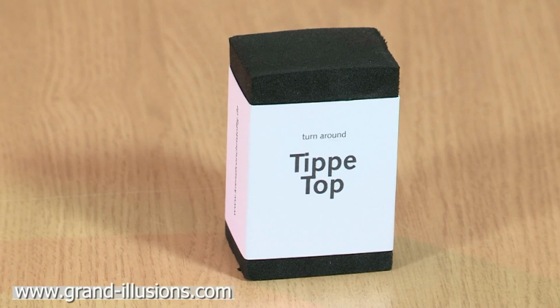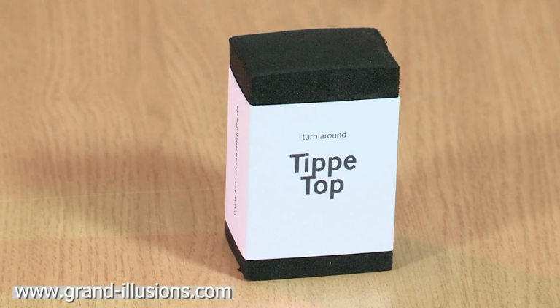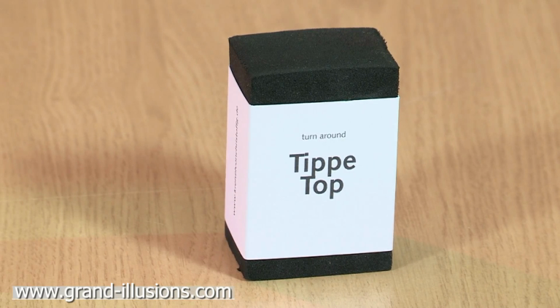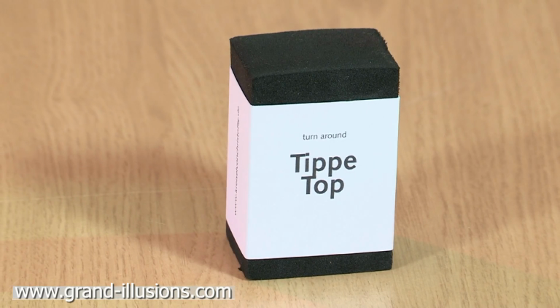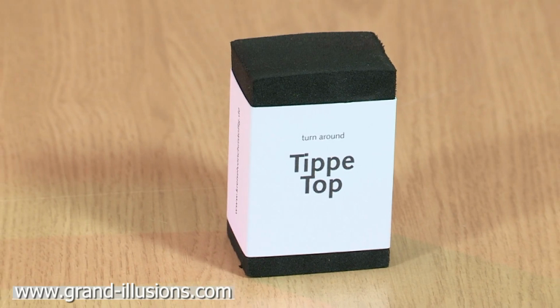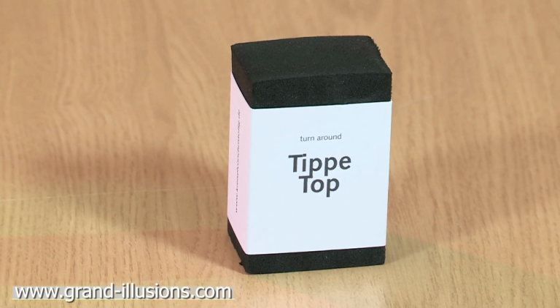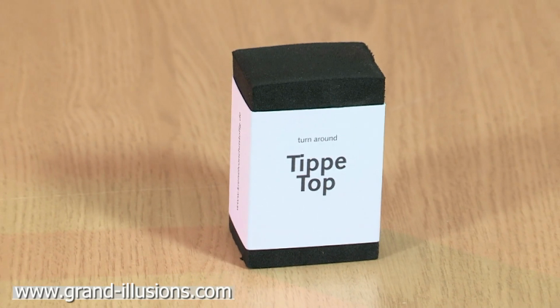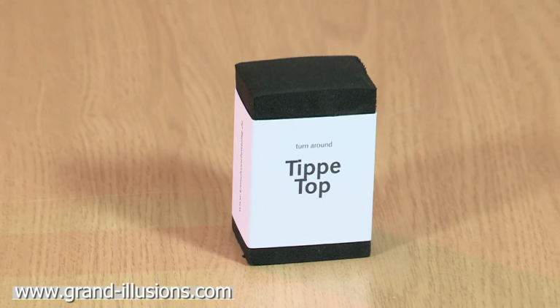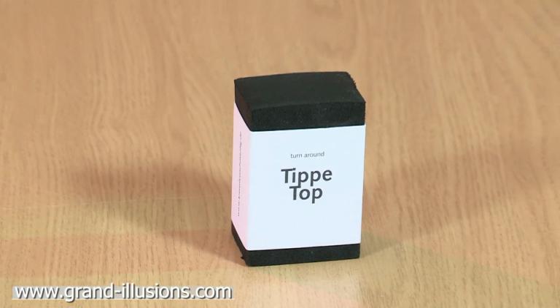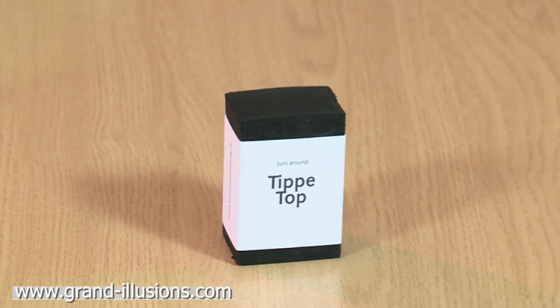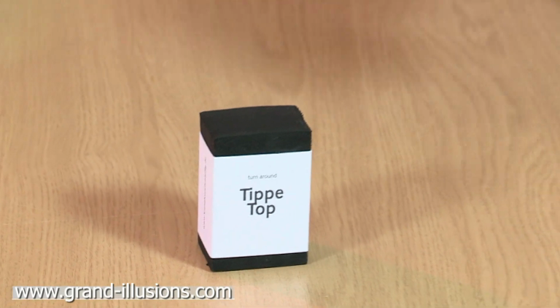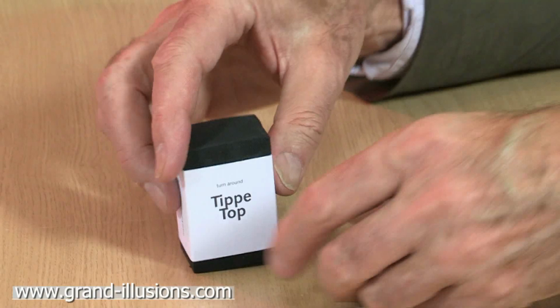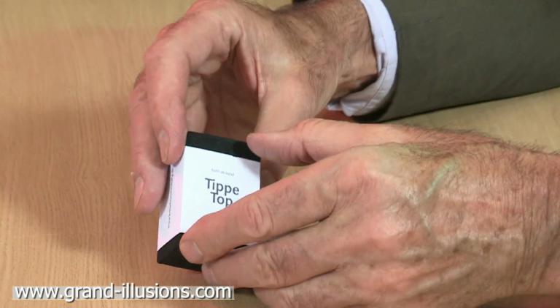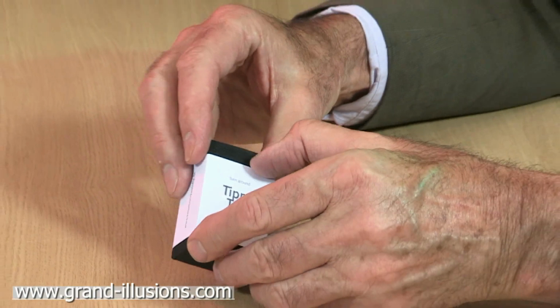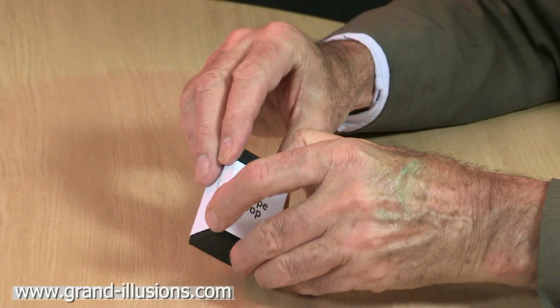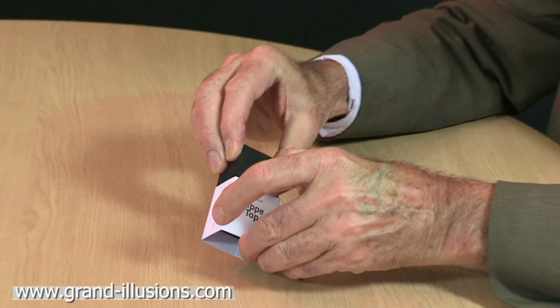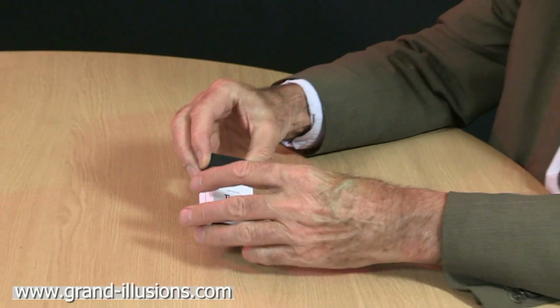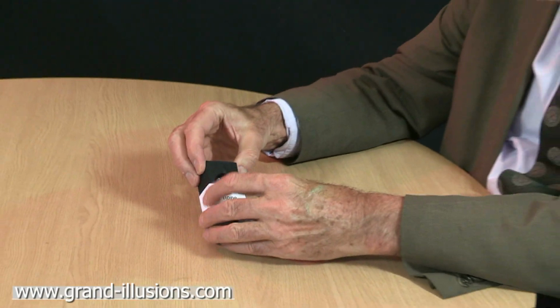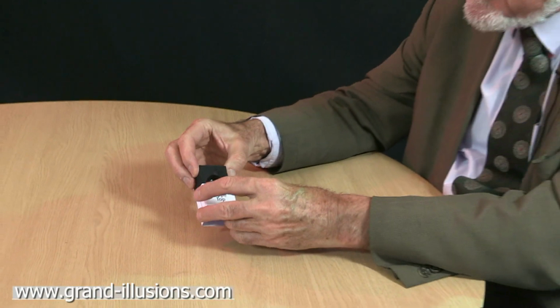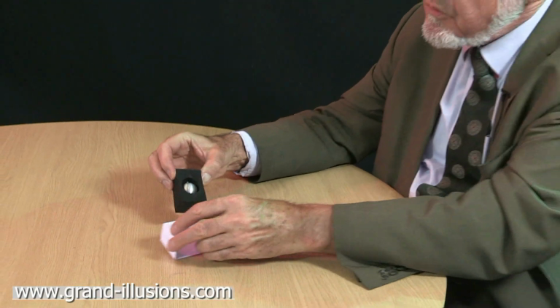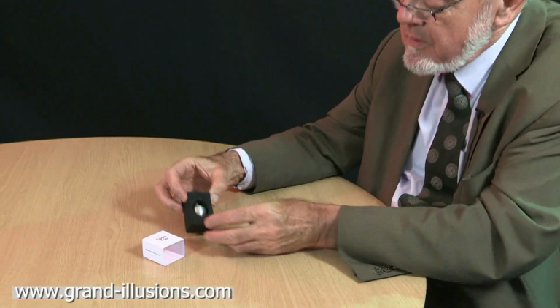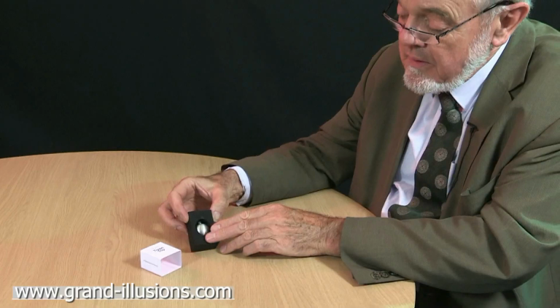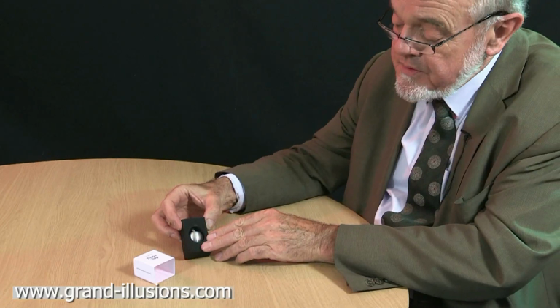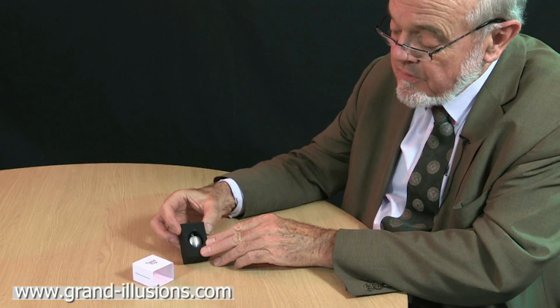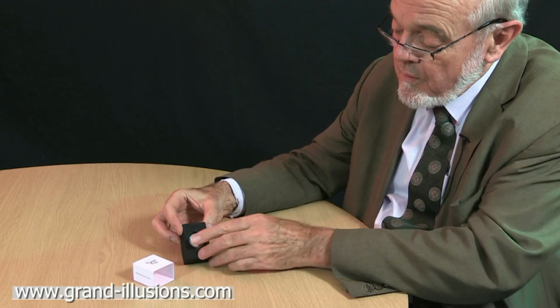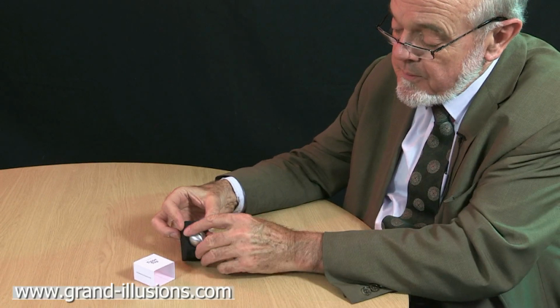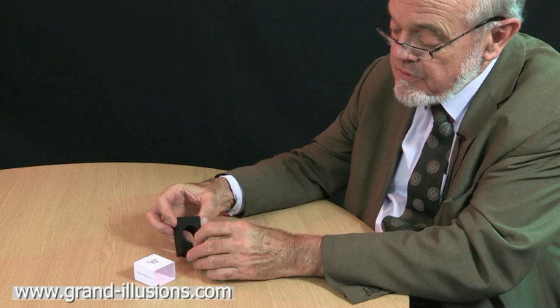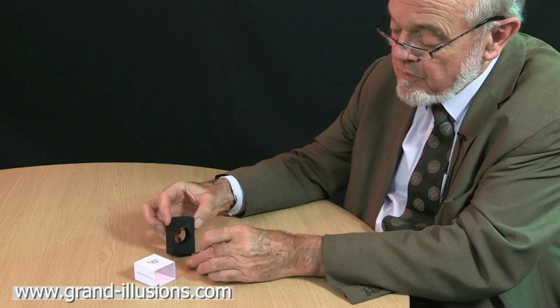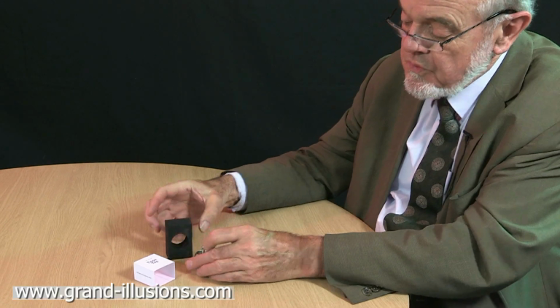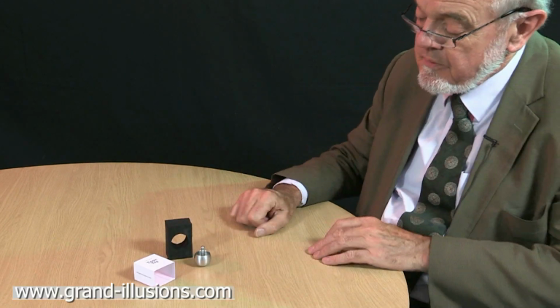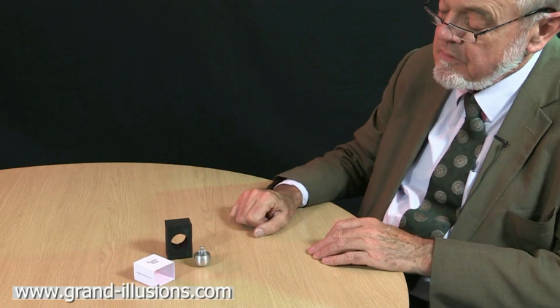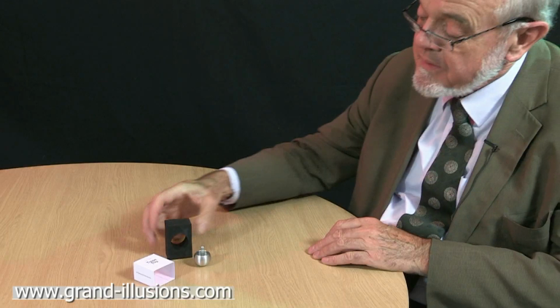This smart-looking packaging contains one of my favourite toys, the tippy top, a spinning top but it tips upside down. It's a sort of dense foam rubber inside of the hole where the tippy top is stored. Beautifully packaged.